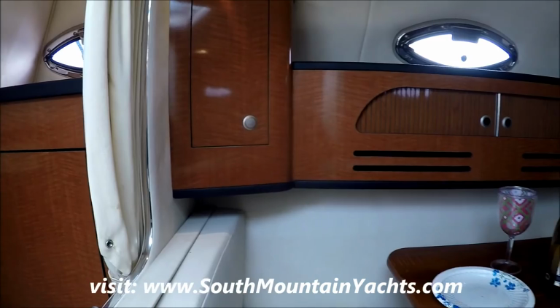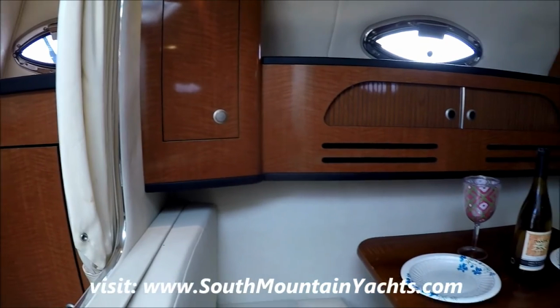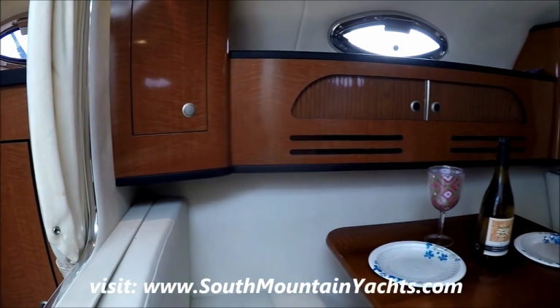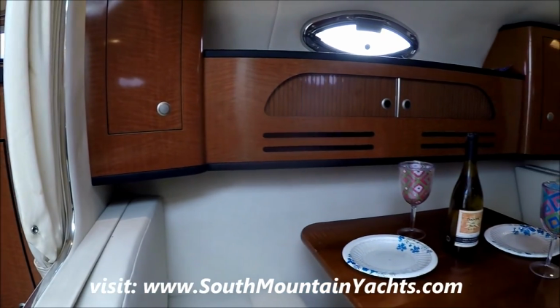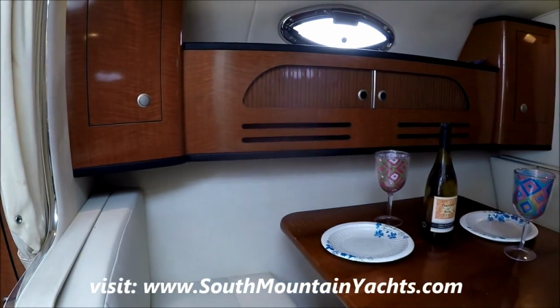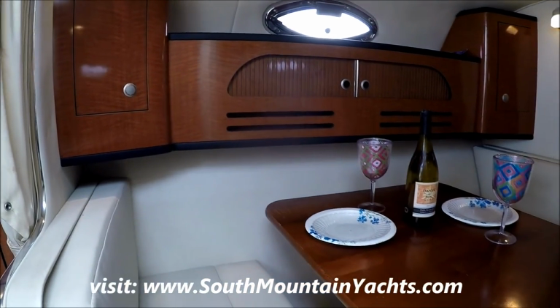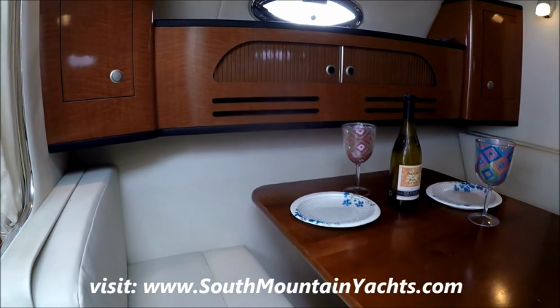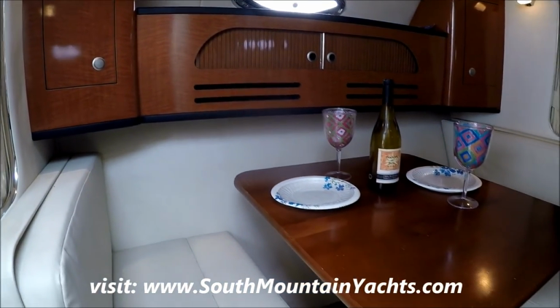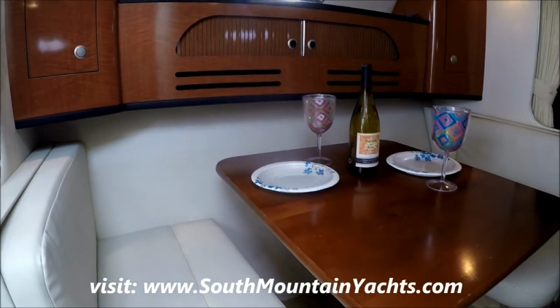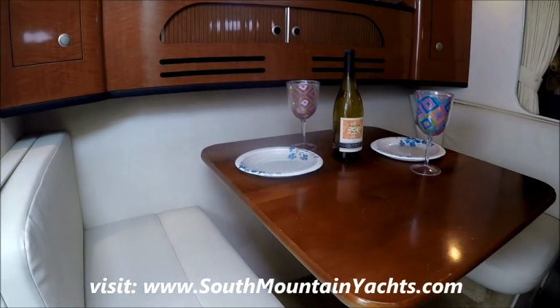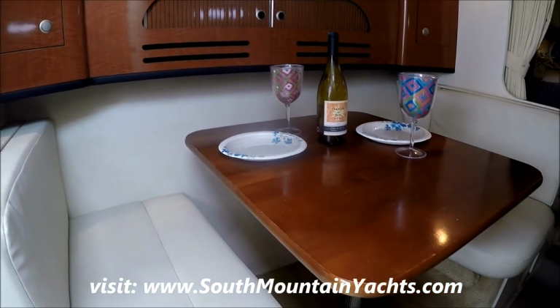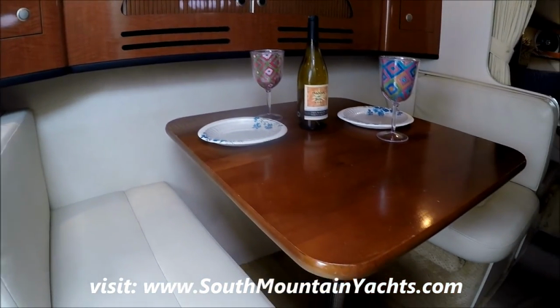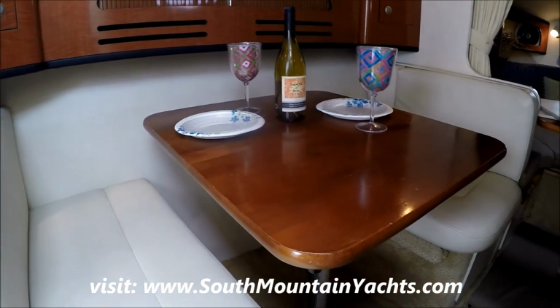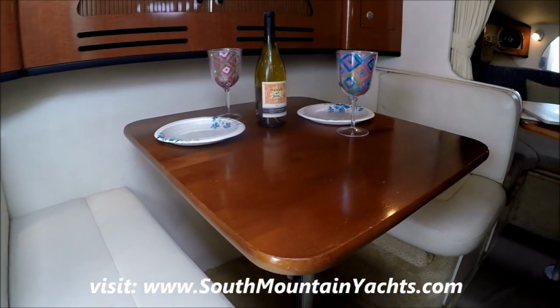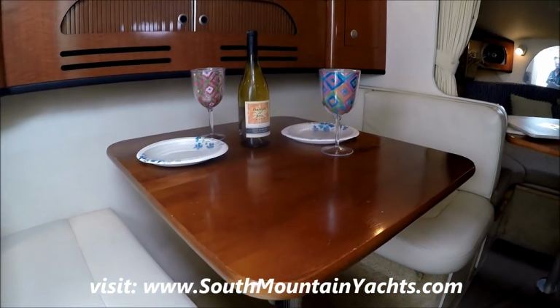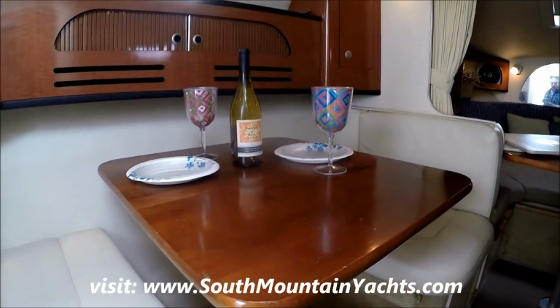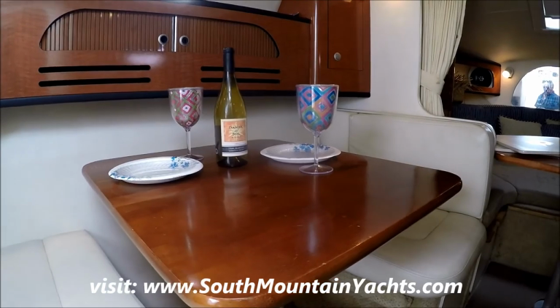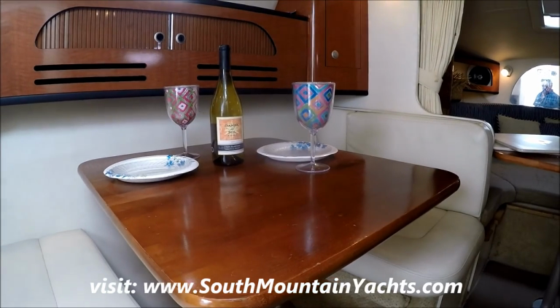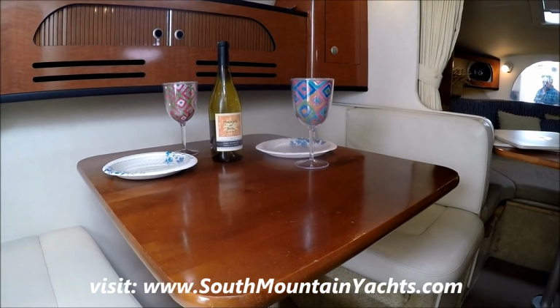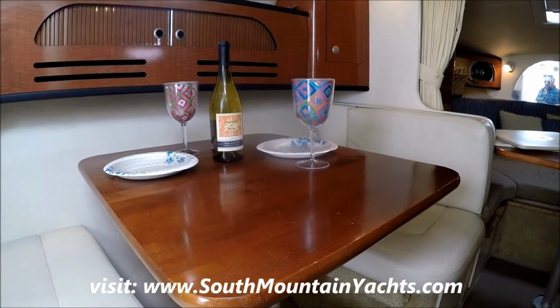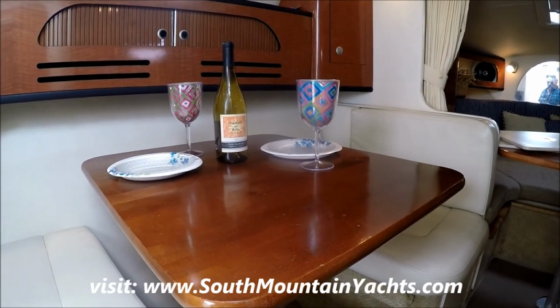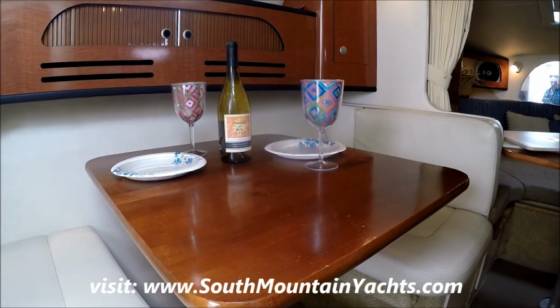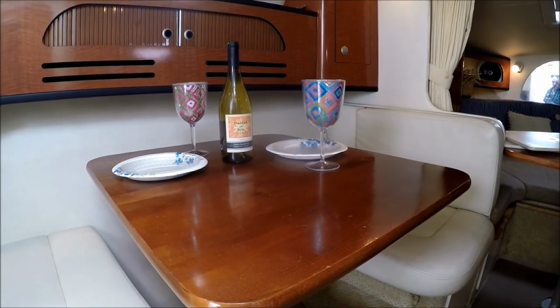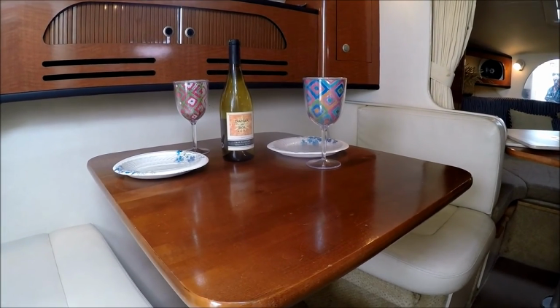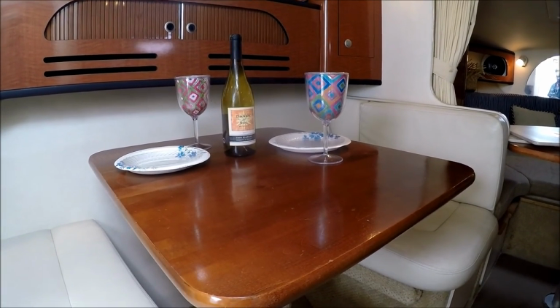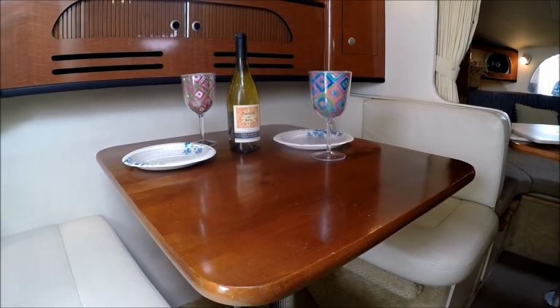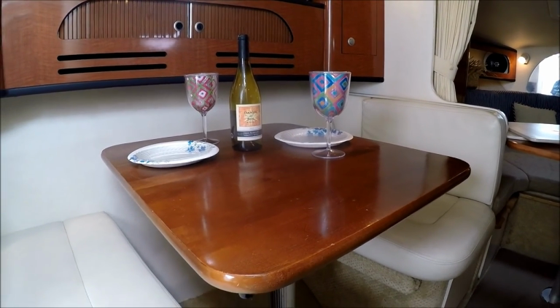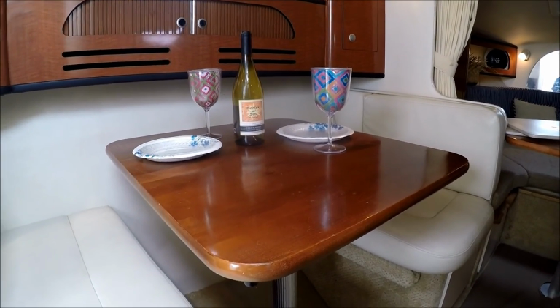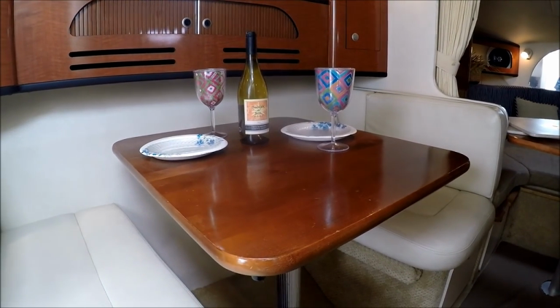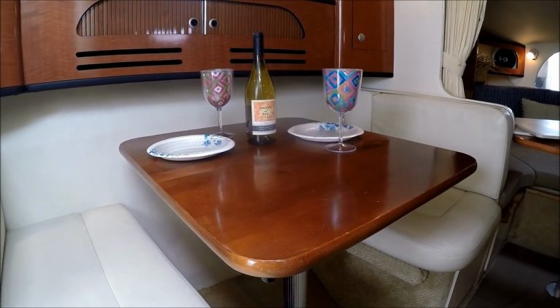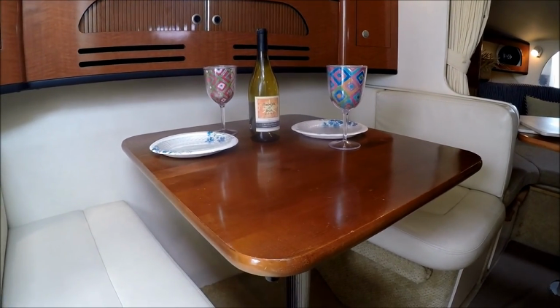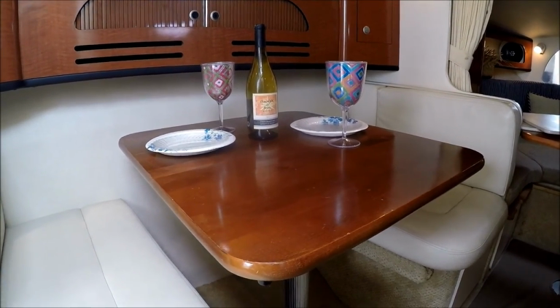This concludes our walk-through tour of this 2004 Sea Ray 280 Sundancer at South Mountain Yachts. Viewer today, owner tomorrow.